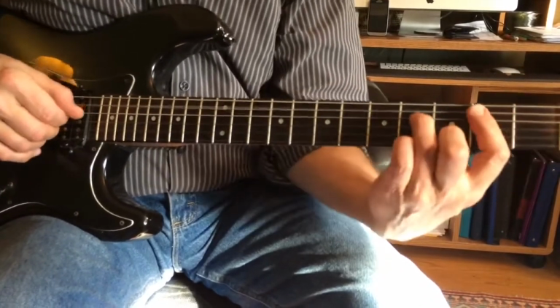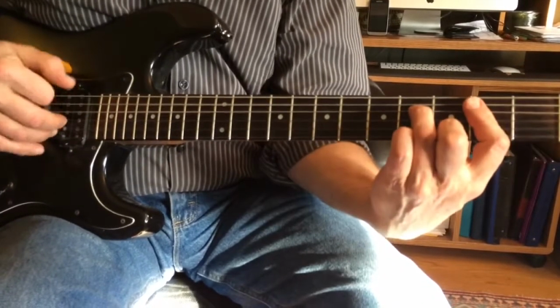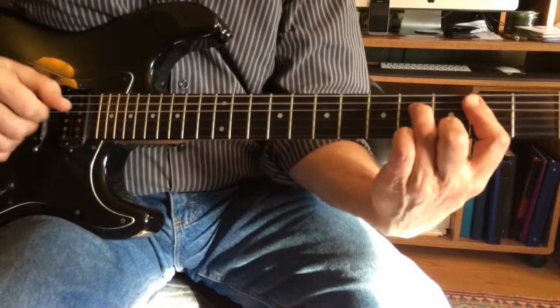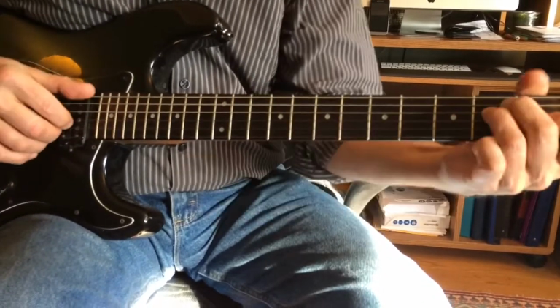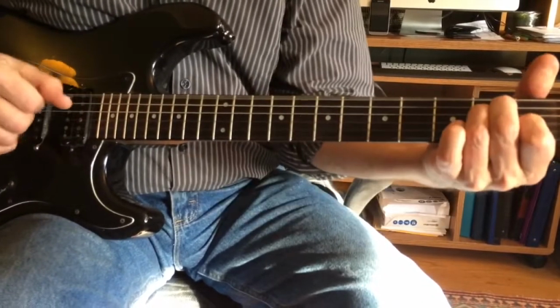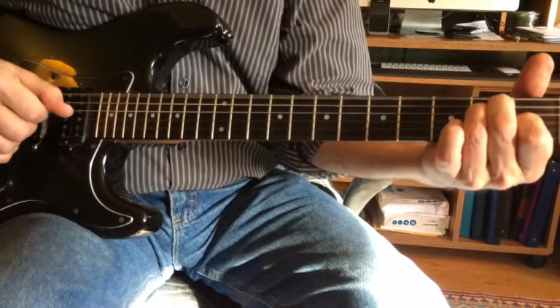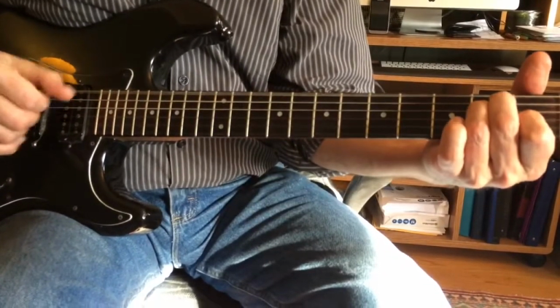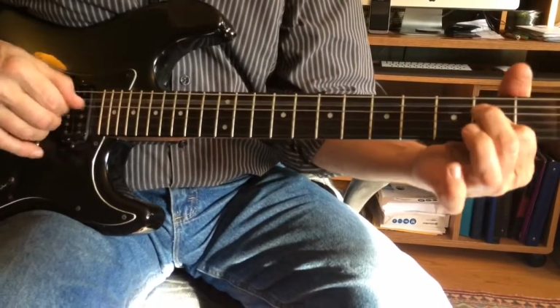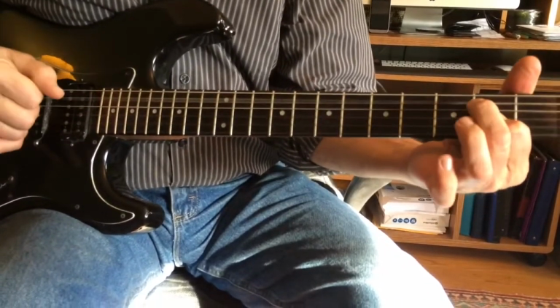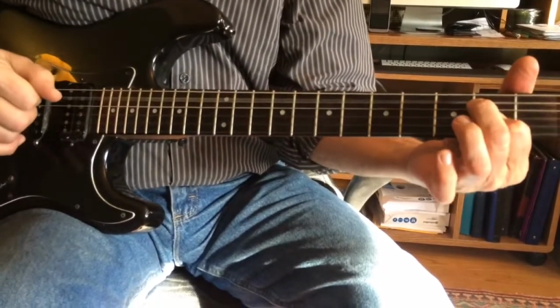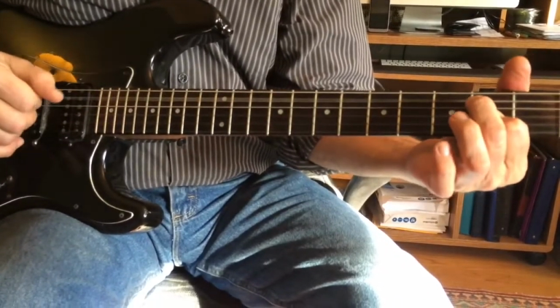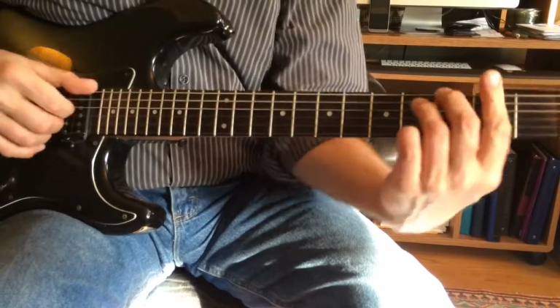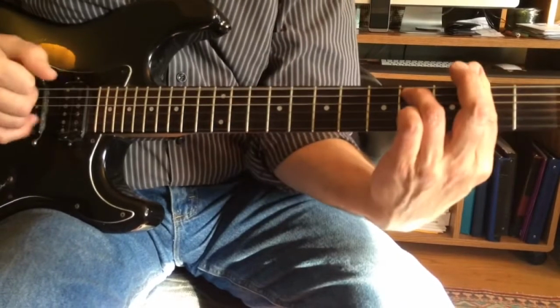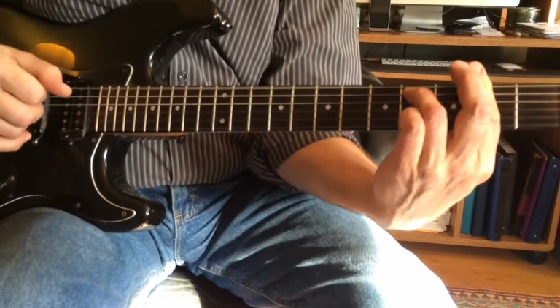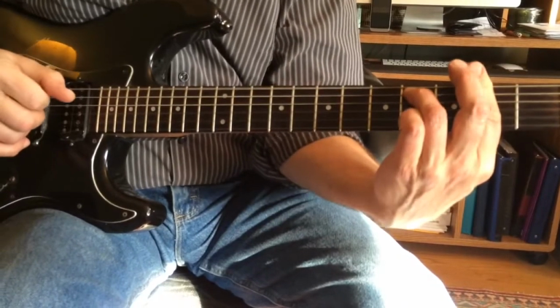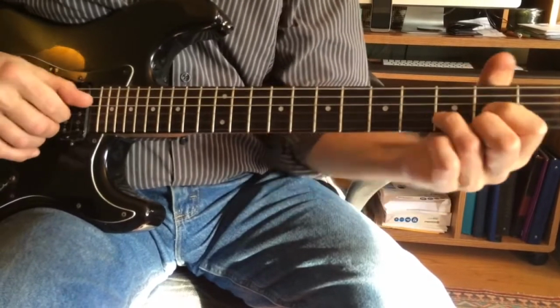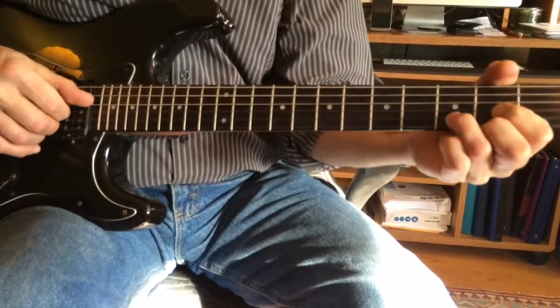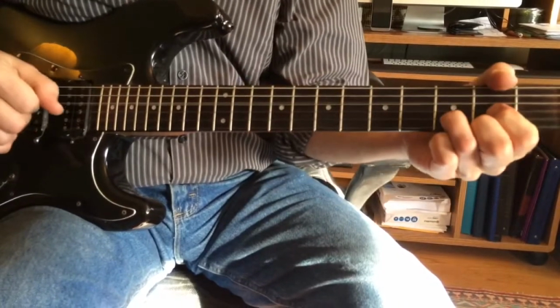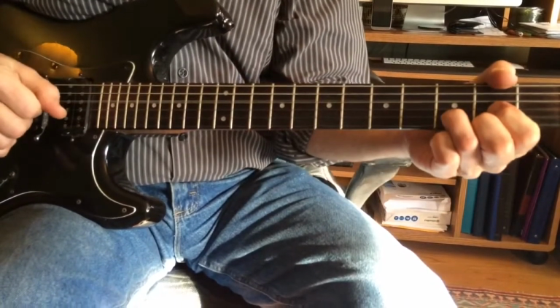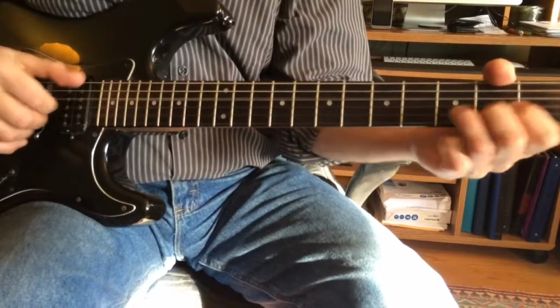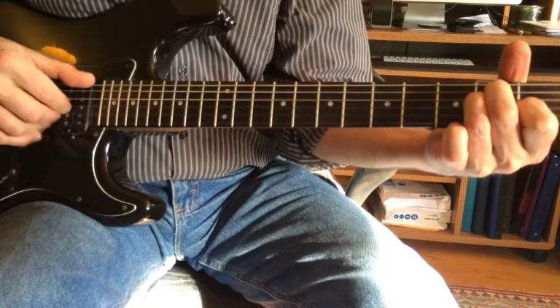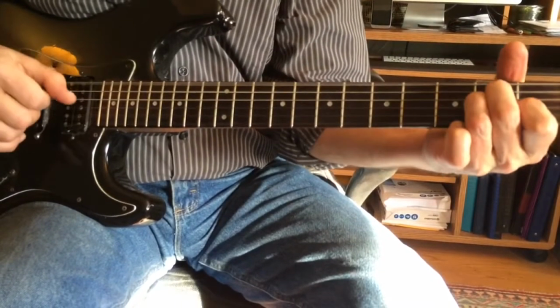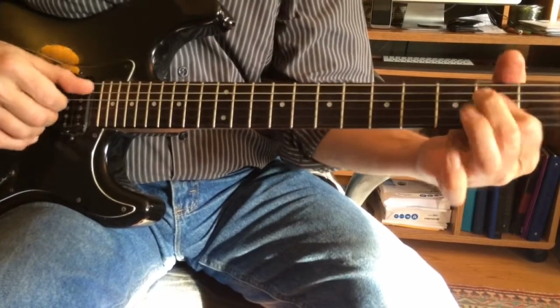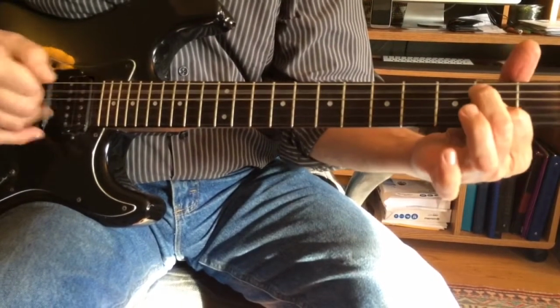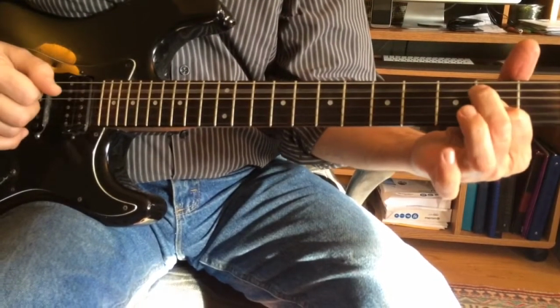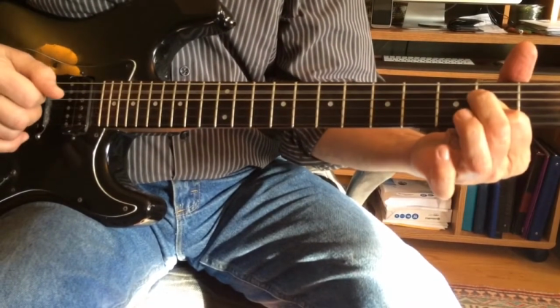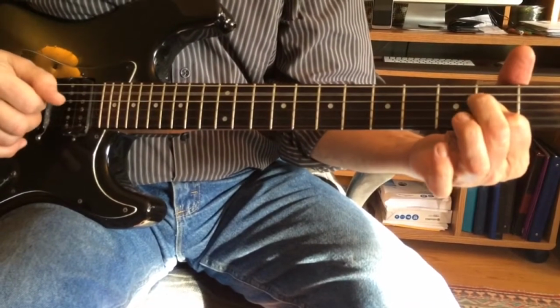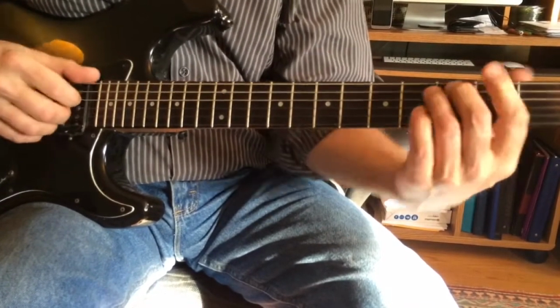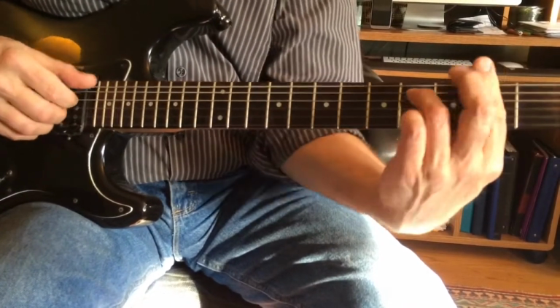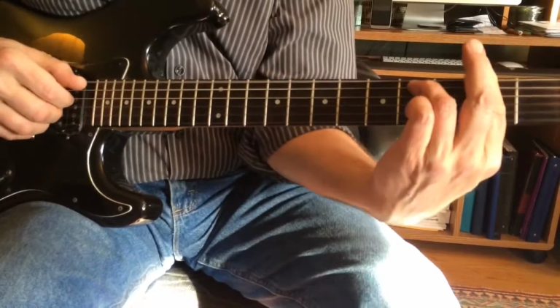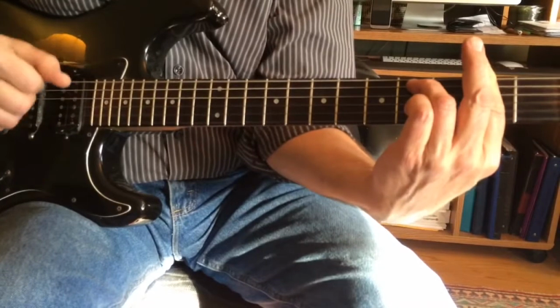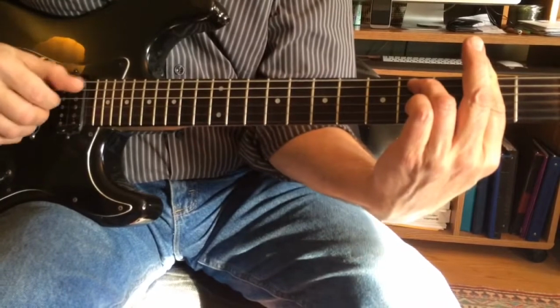Back to the 2, 5, 1, 6, and just up 4, 5, 1. The bridge is going to go F sharp minor.